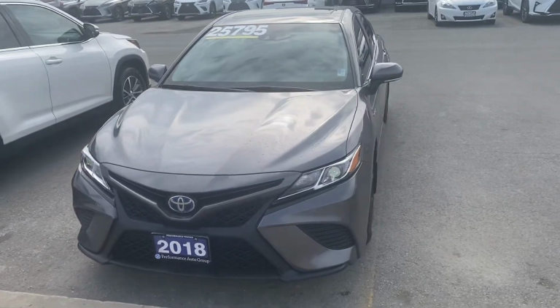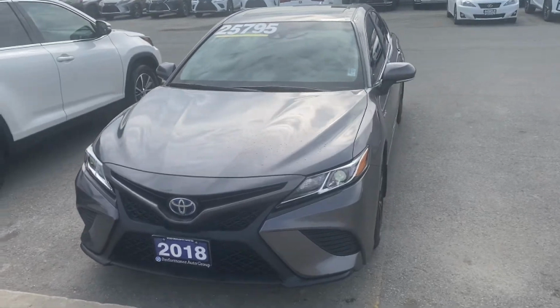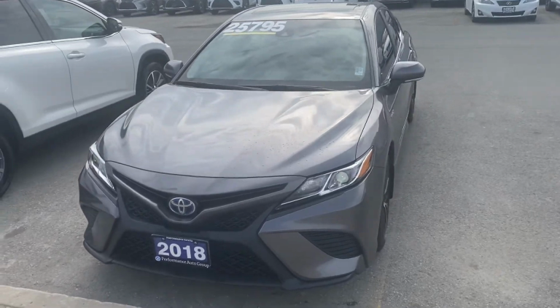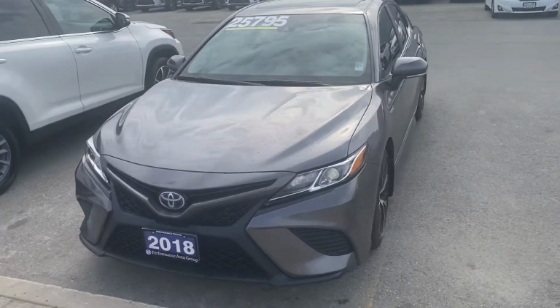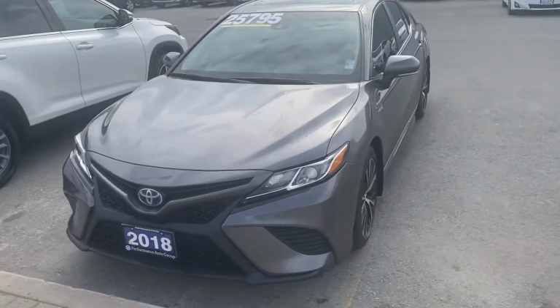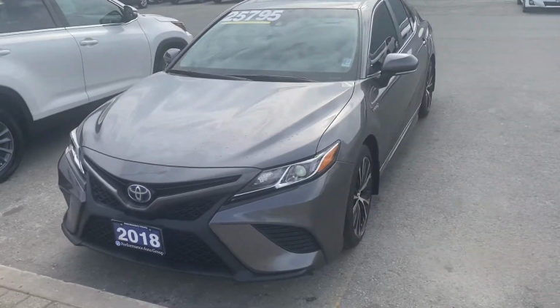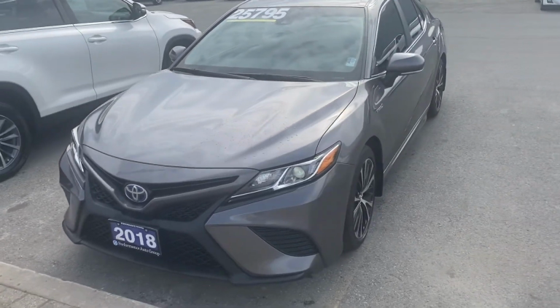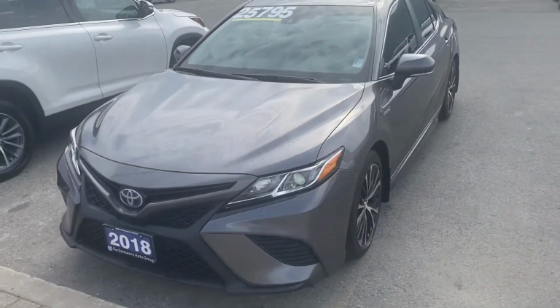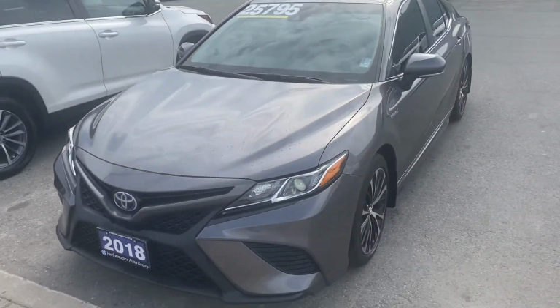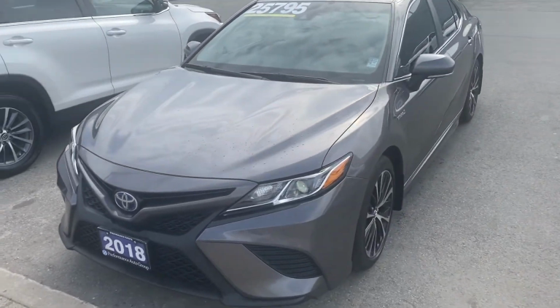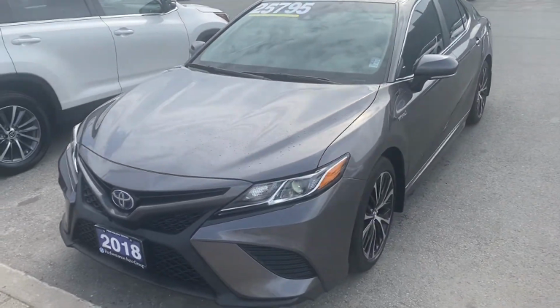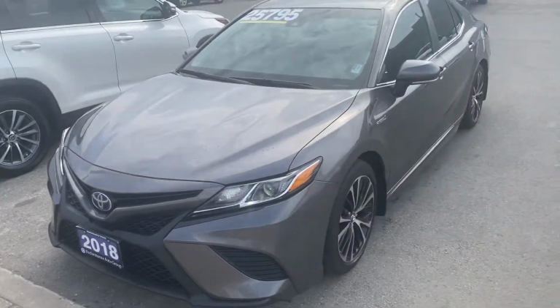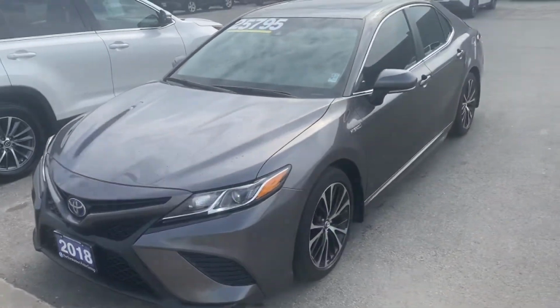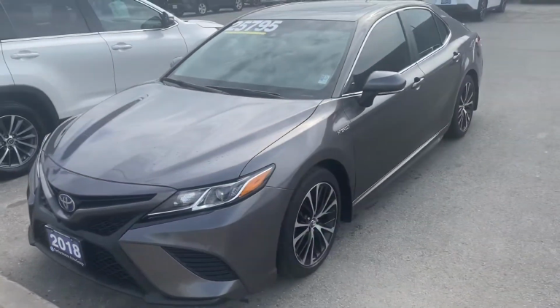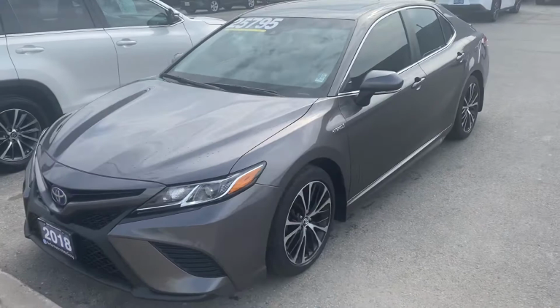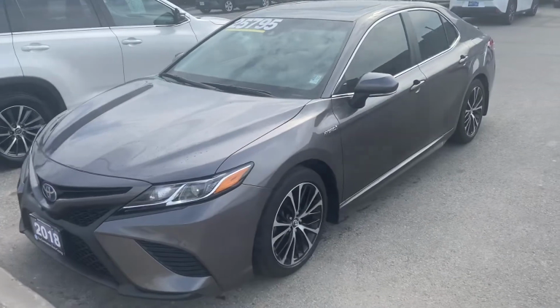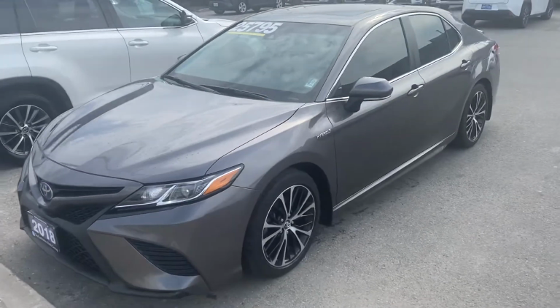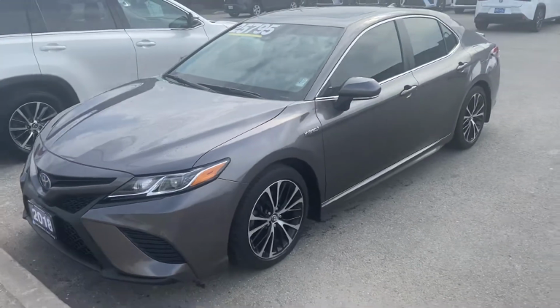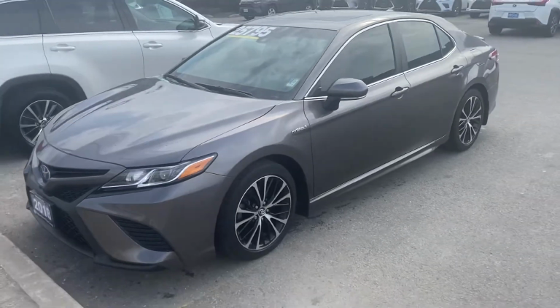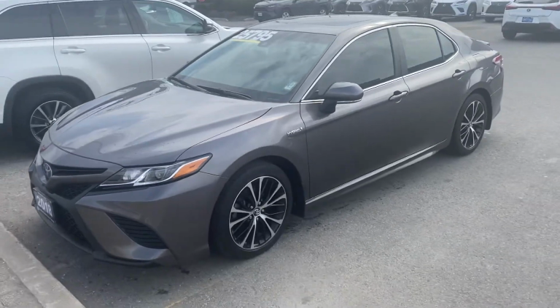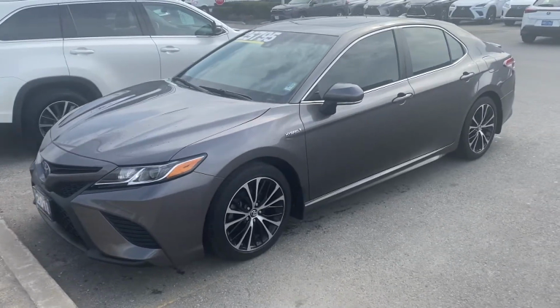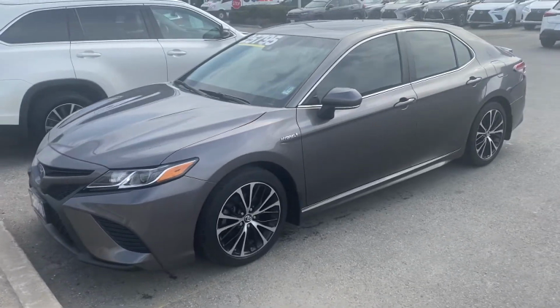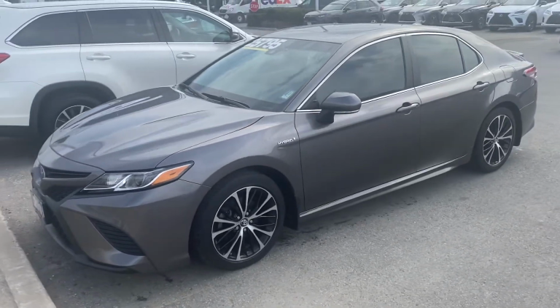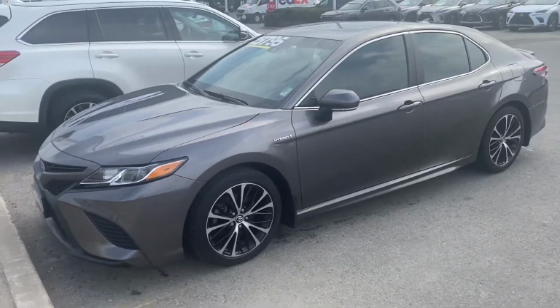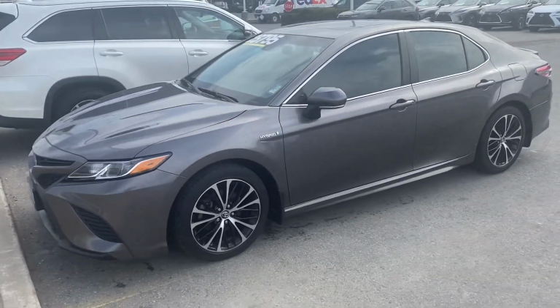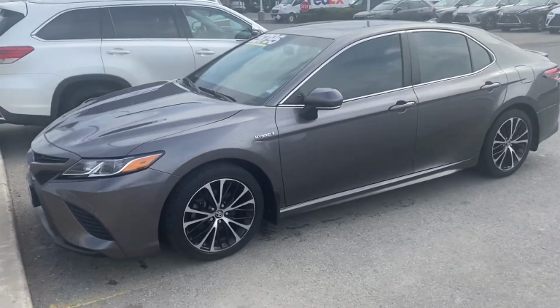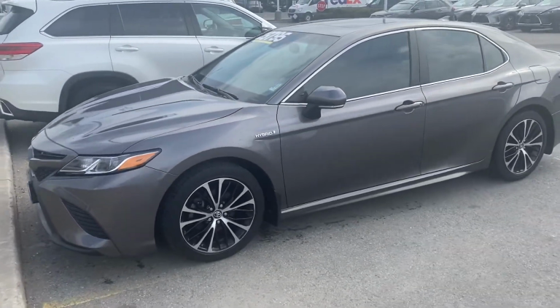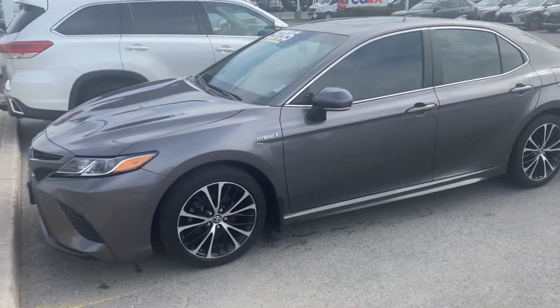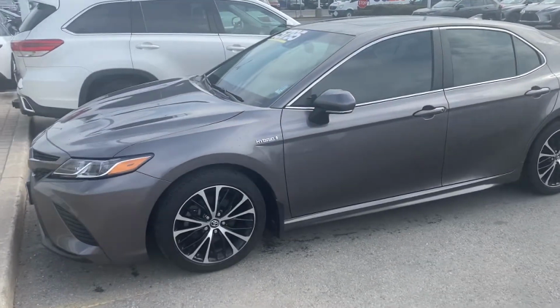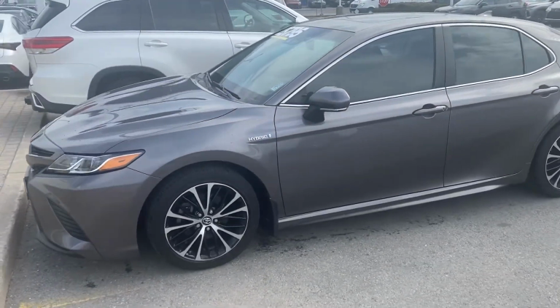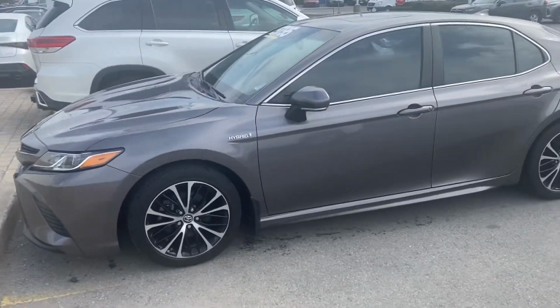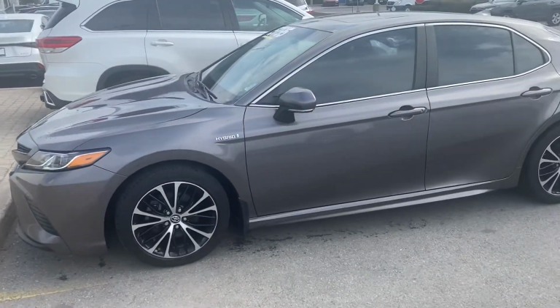Good morning, Tom. I'm Pat from Toyota. I just wanted to reach out and introduce myself, as well as provide a very brief walk-around video featuring the 2018 Camry SE Hybrid.